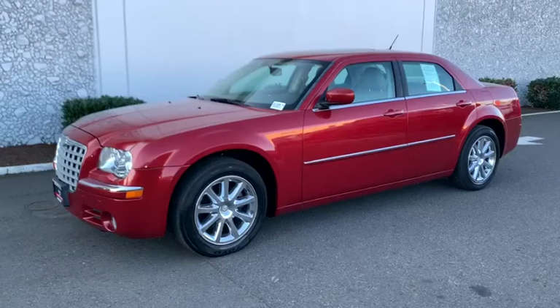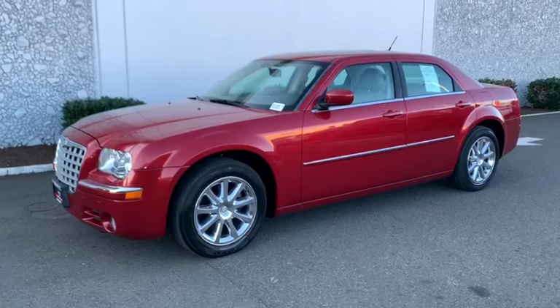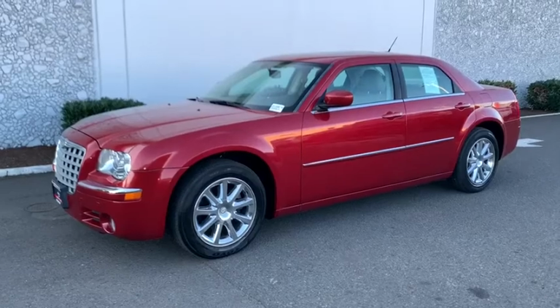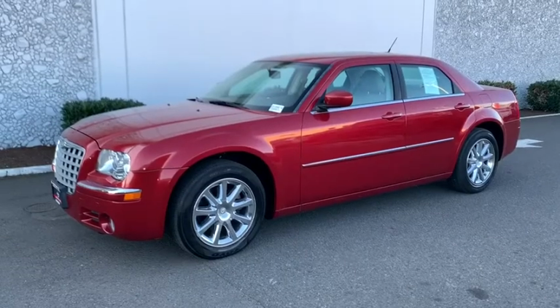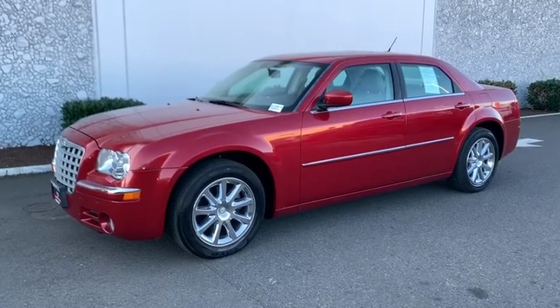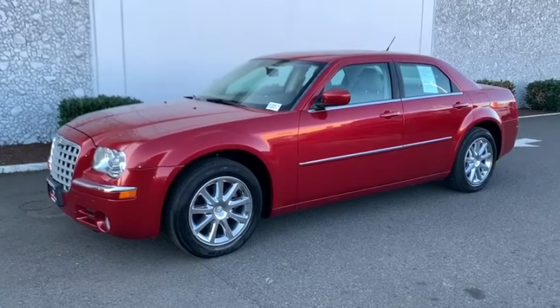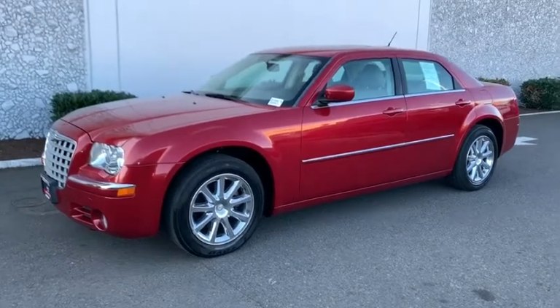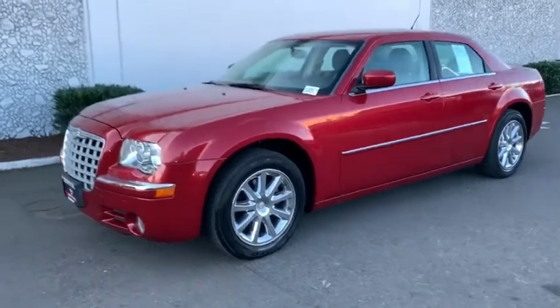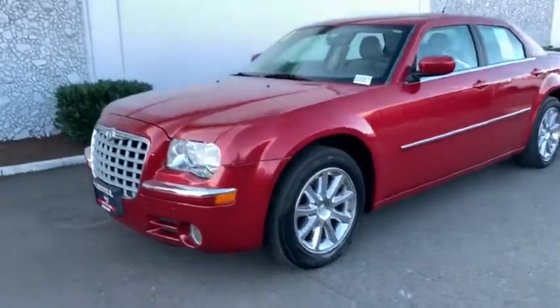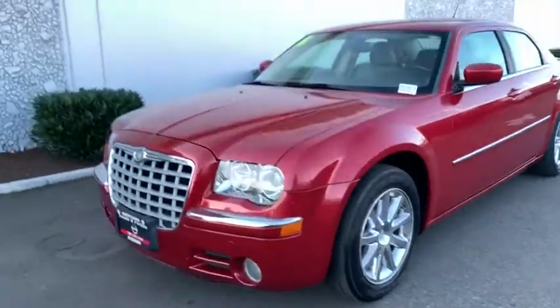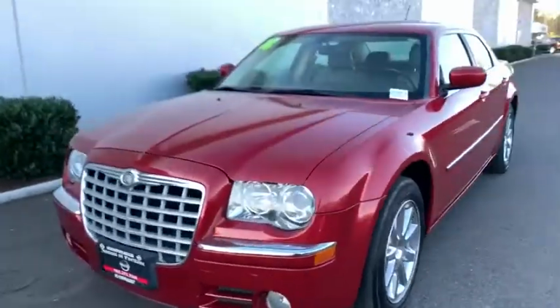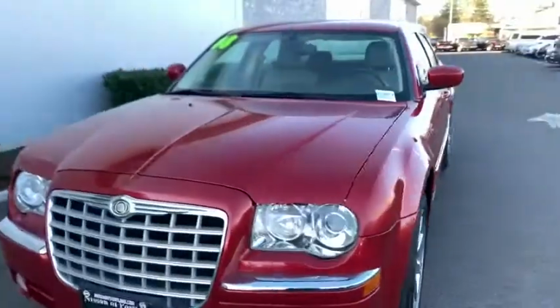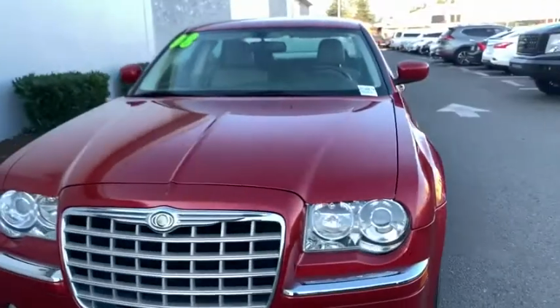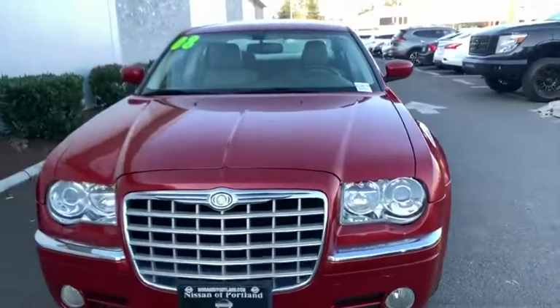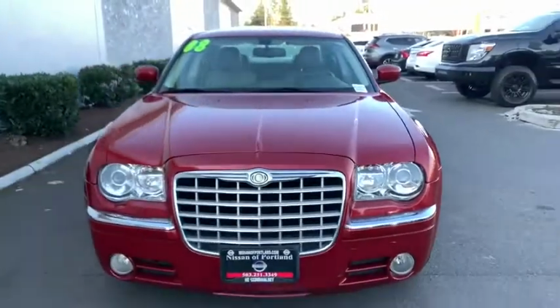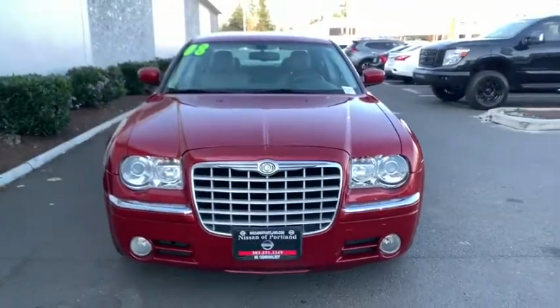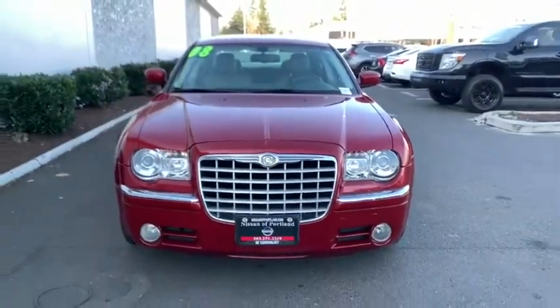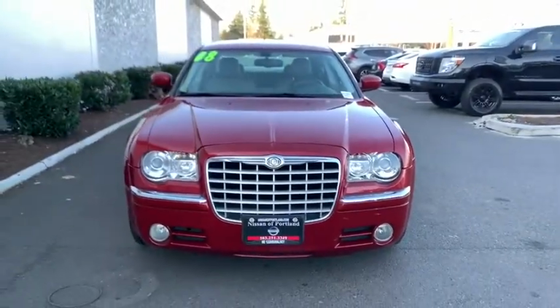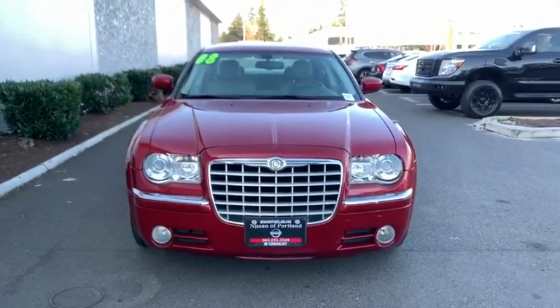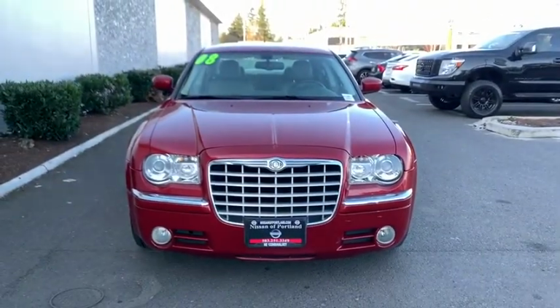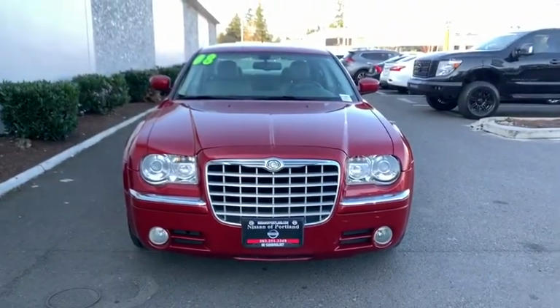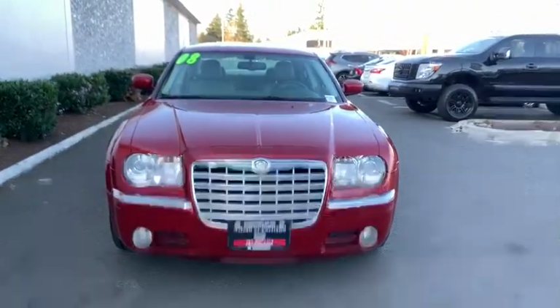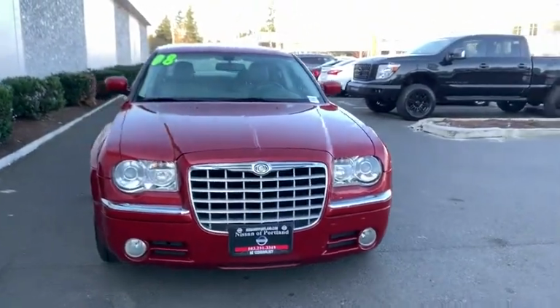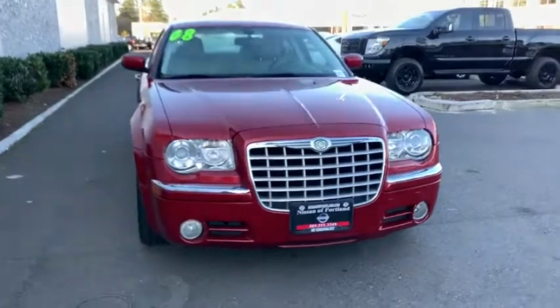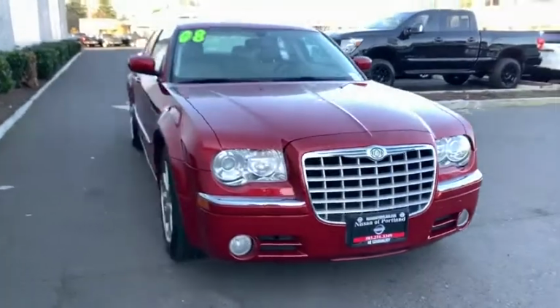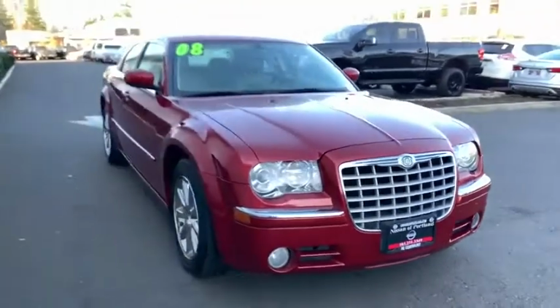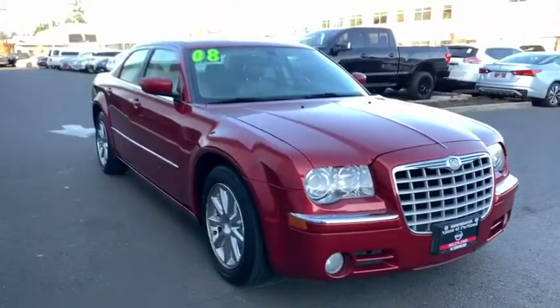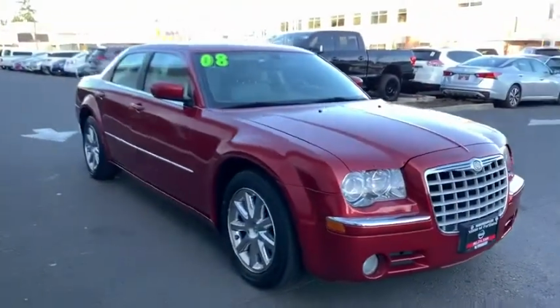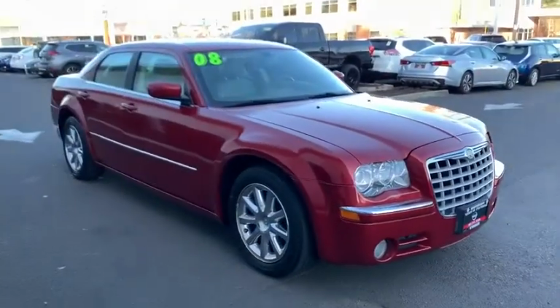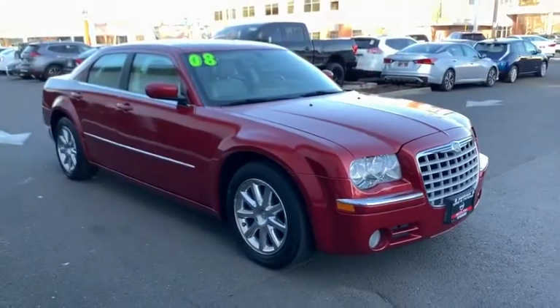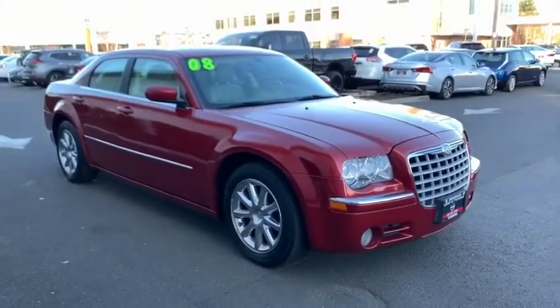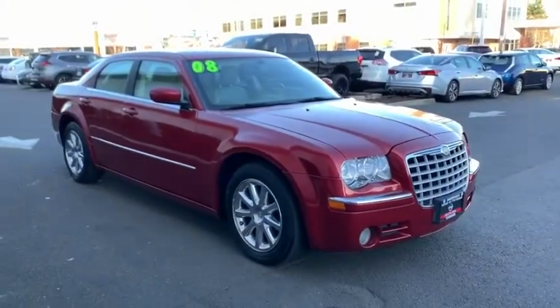Looking for the right vehicle? Check out the 2008 Chrysler 300. The Chrysler 300 combines sport and luxury in one unique and powerful package. If you're looking for elegance and performance, the 300 delivers.